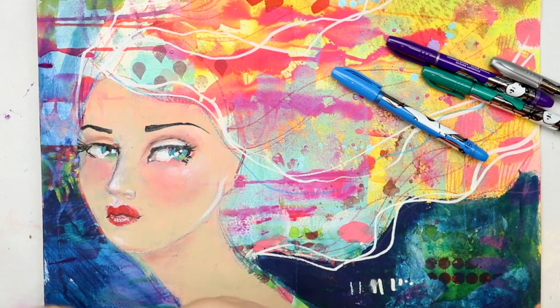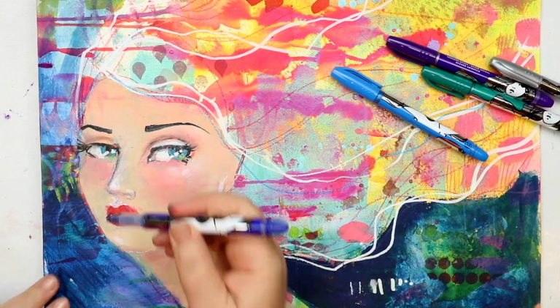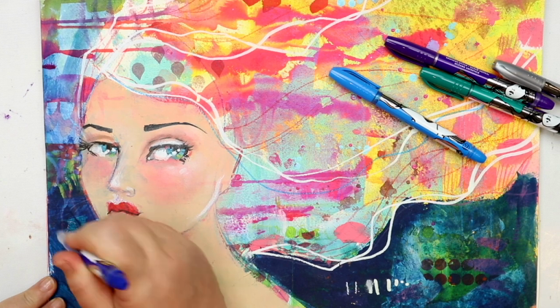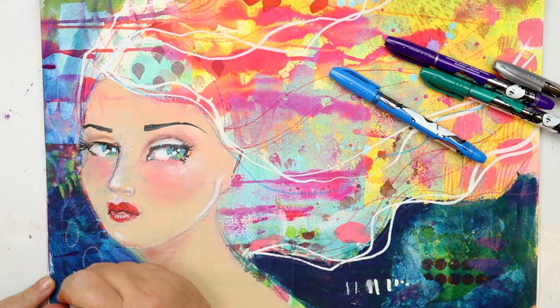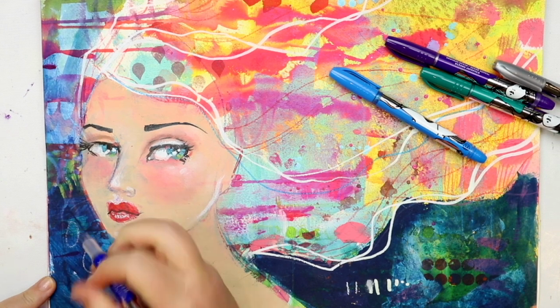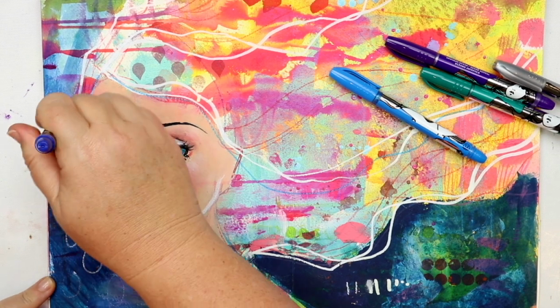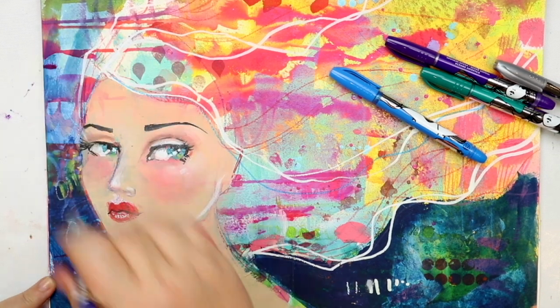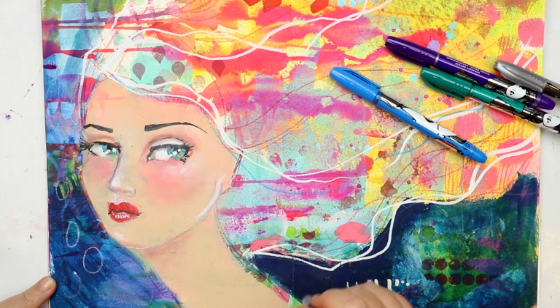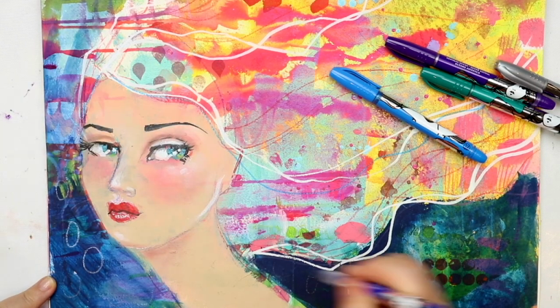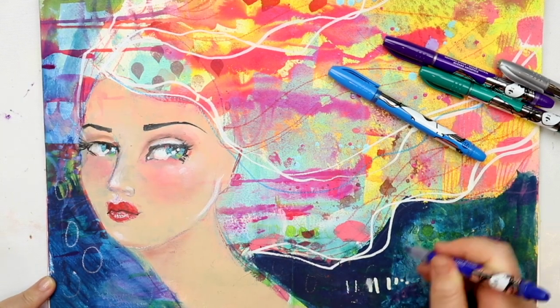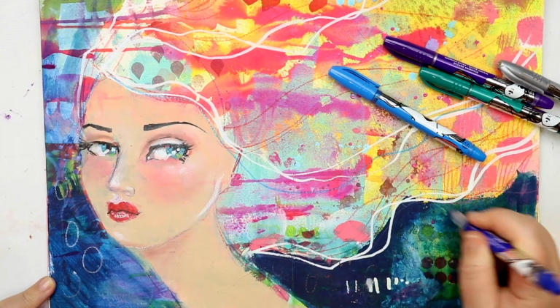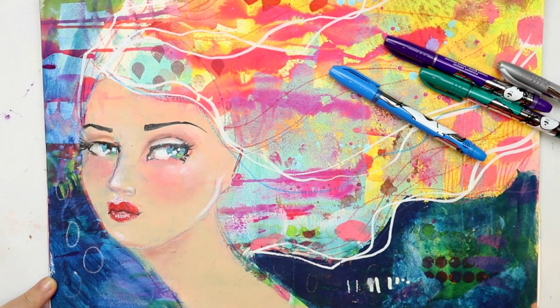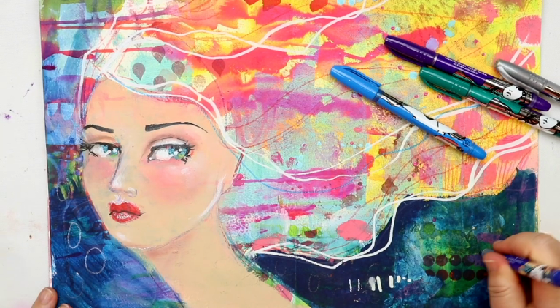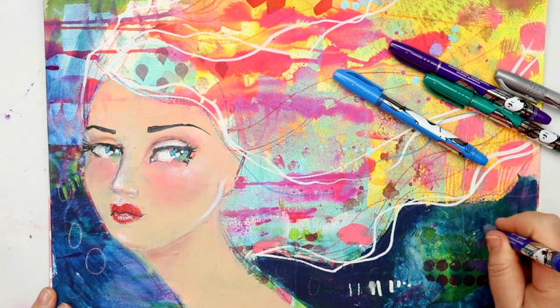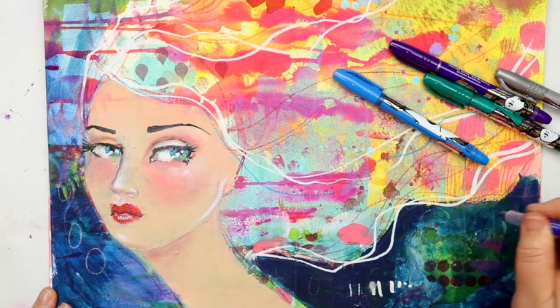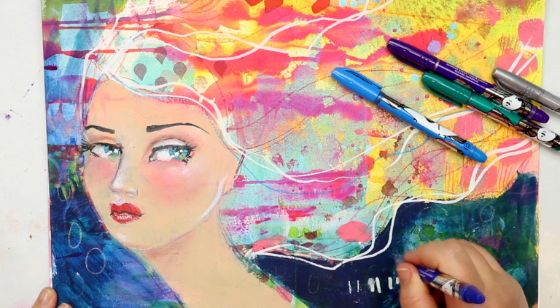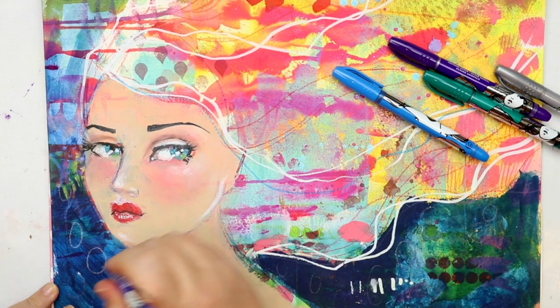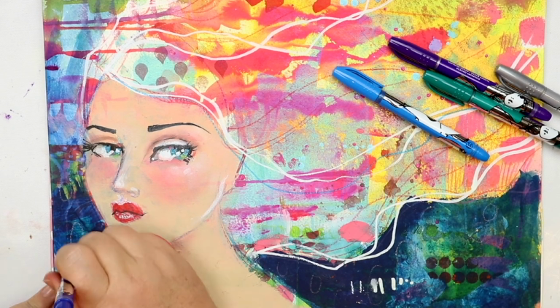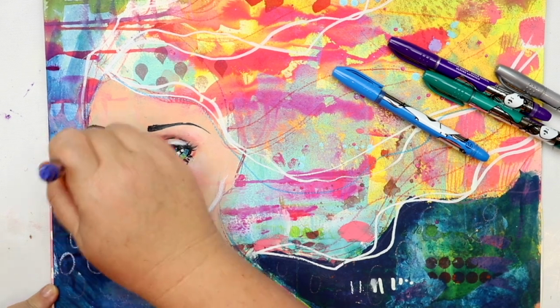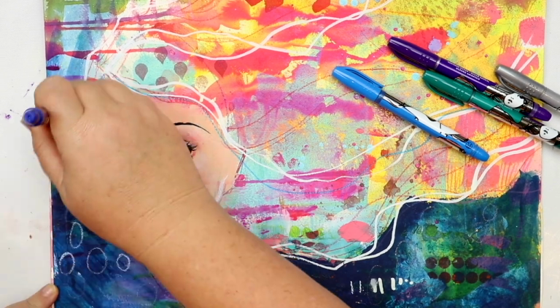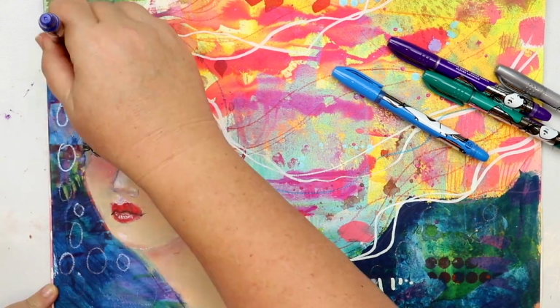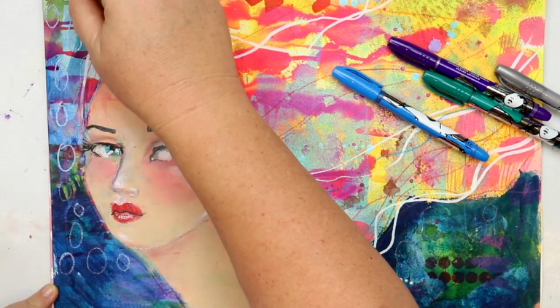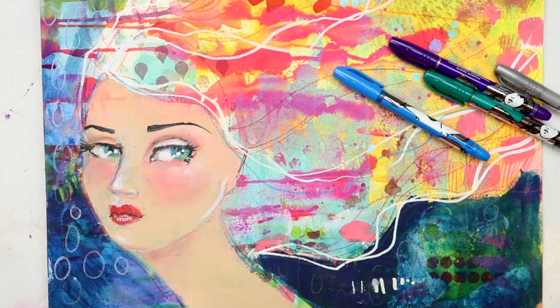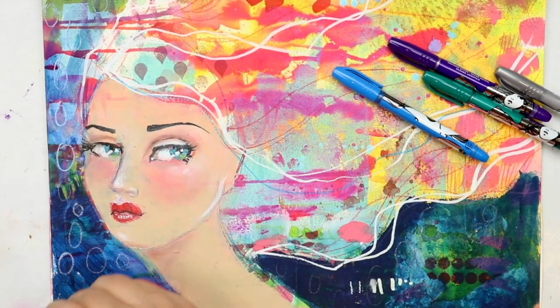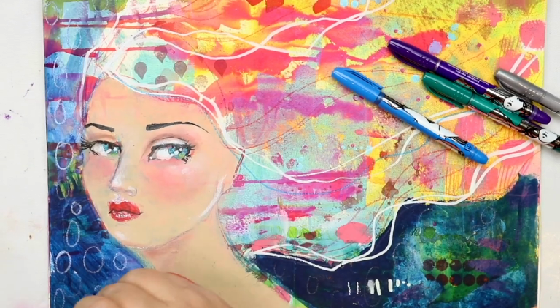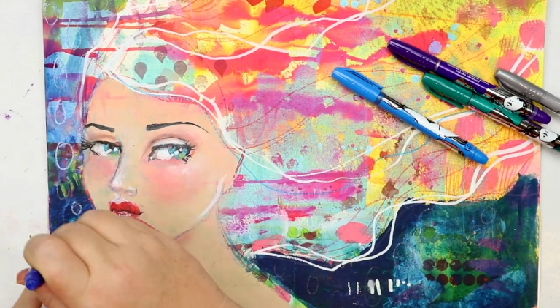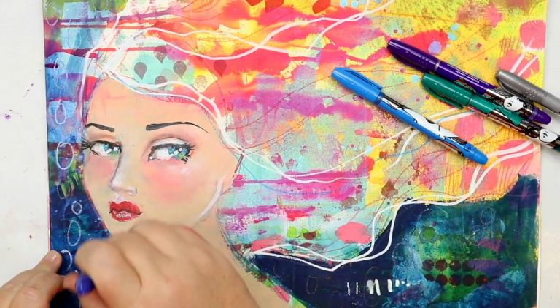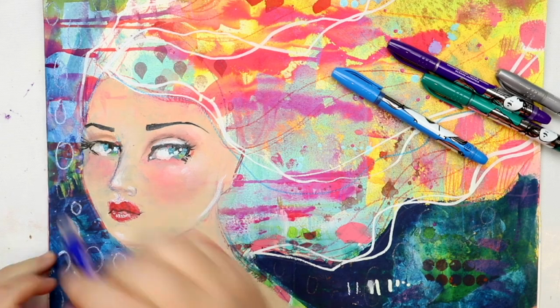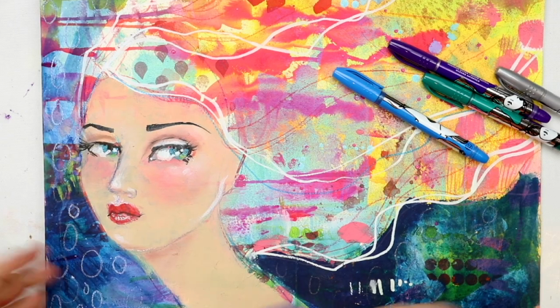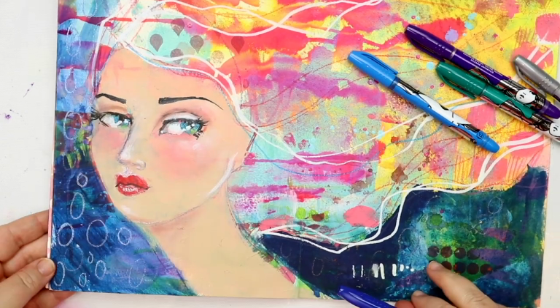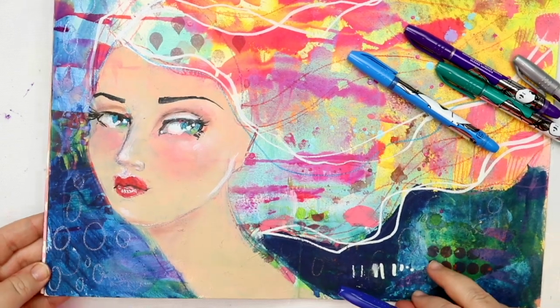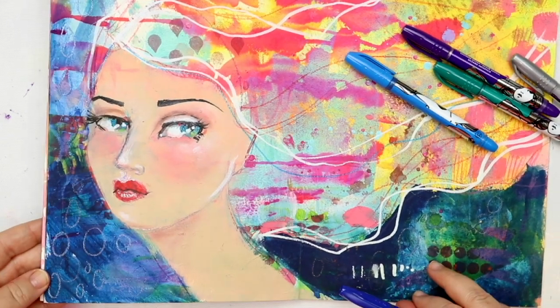I also like to accent the hair so that the light looks like it's catching on beautiful shiny clean hair, and they're gorgeous as a background element especially in this instance.